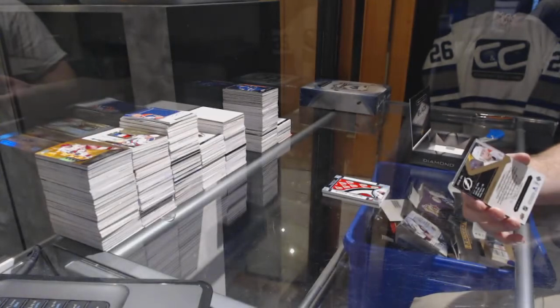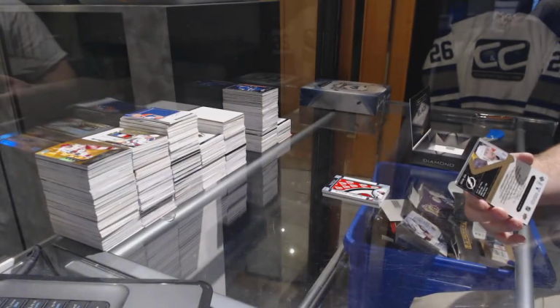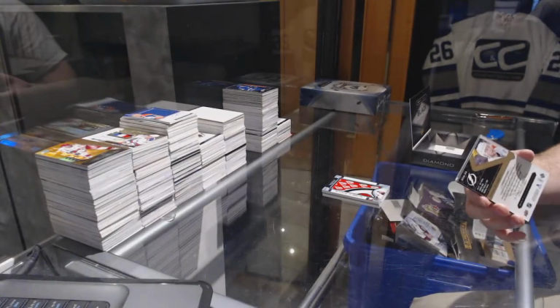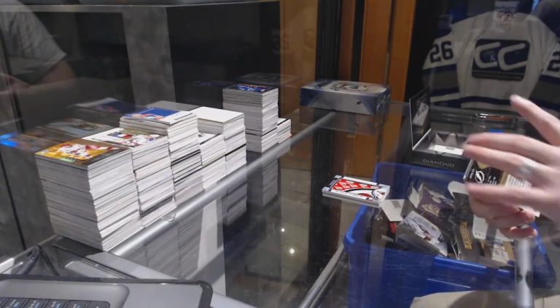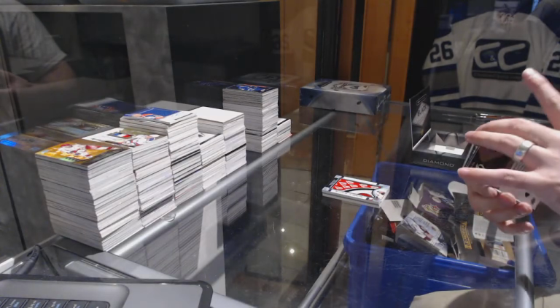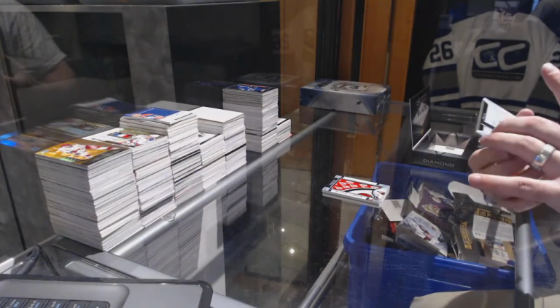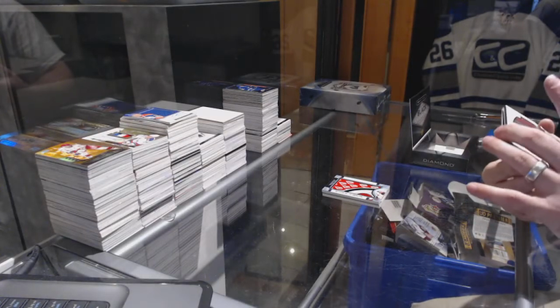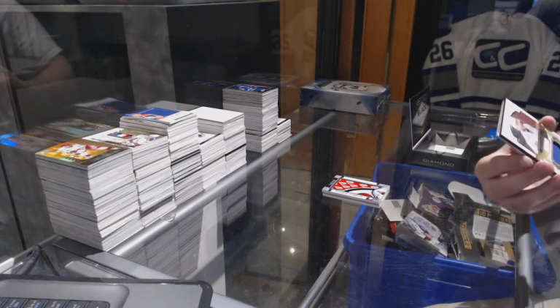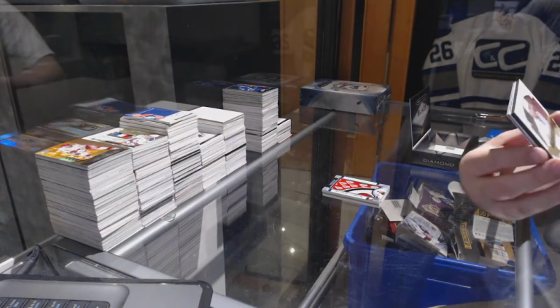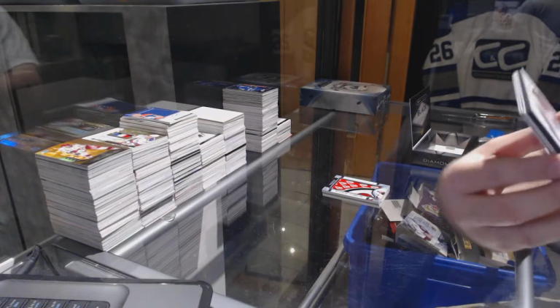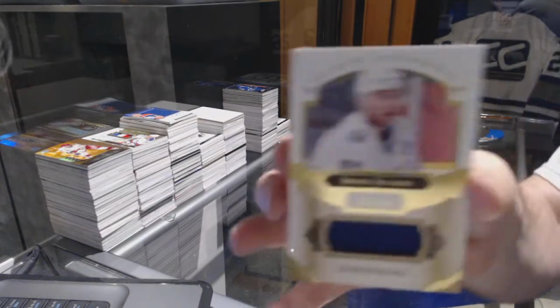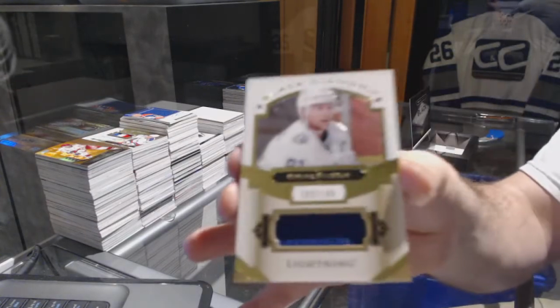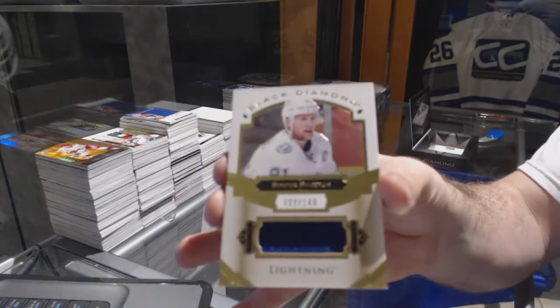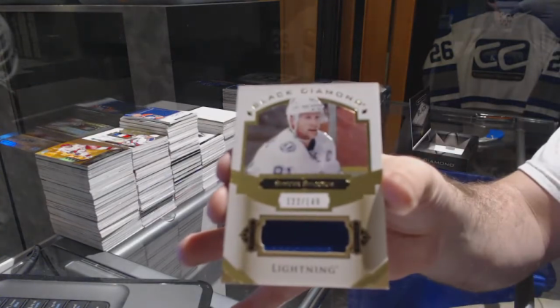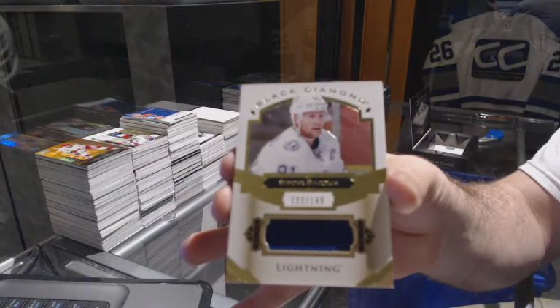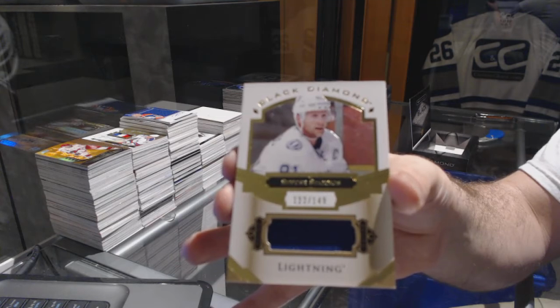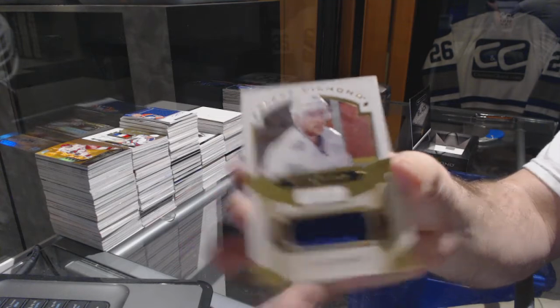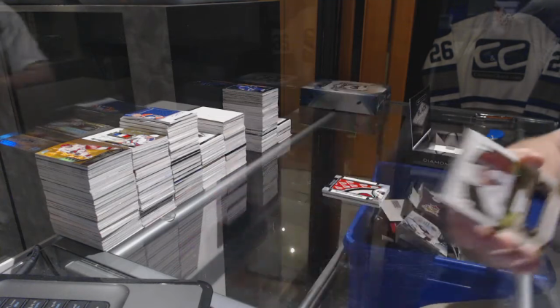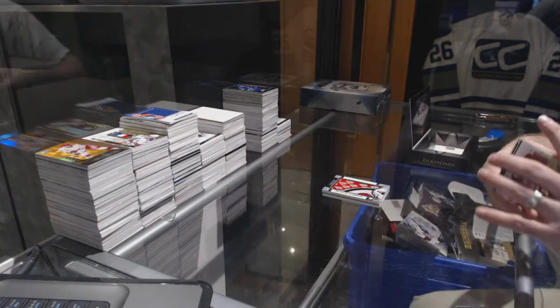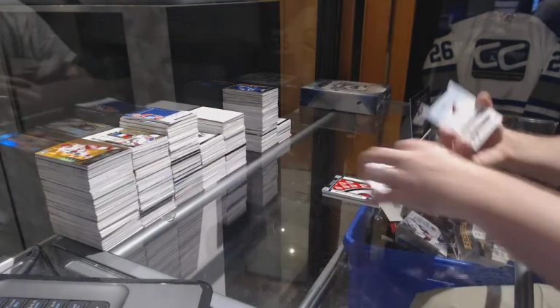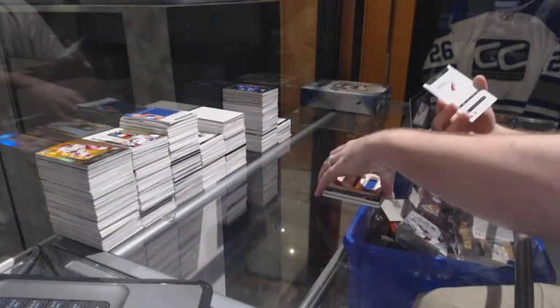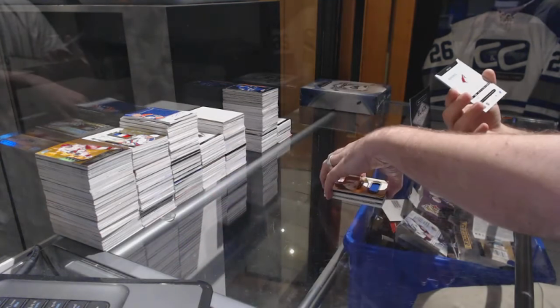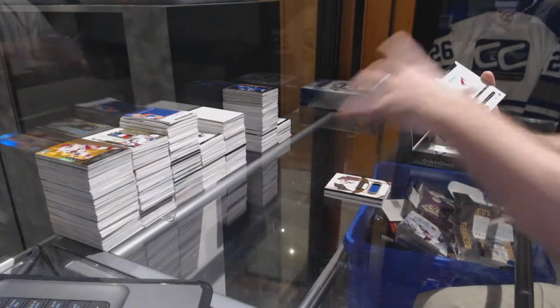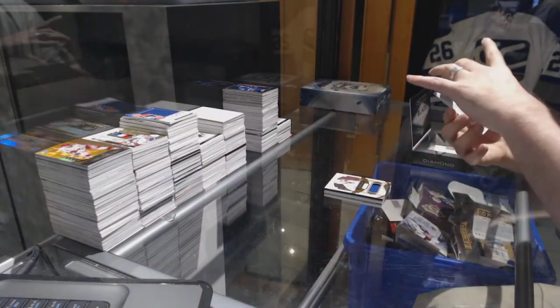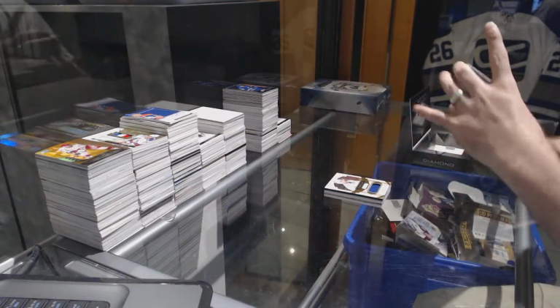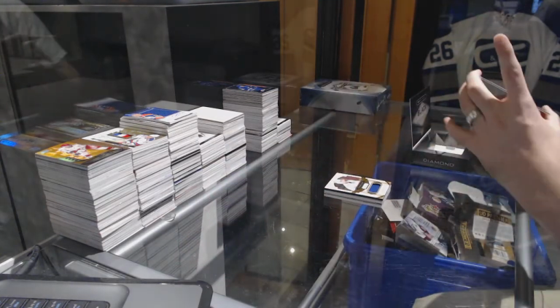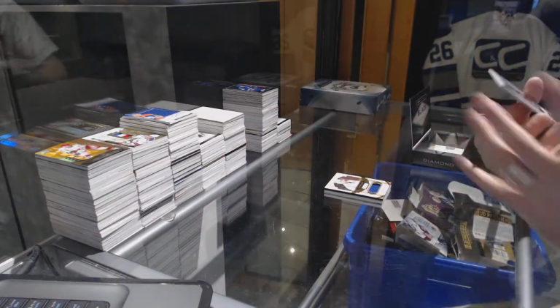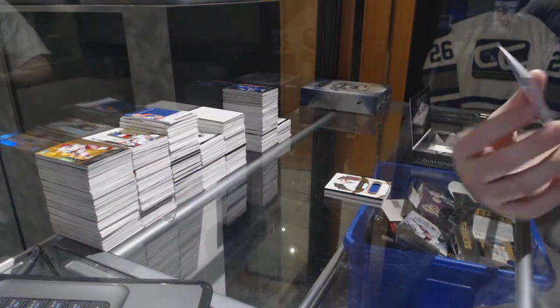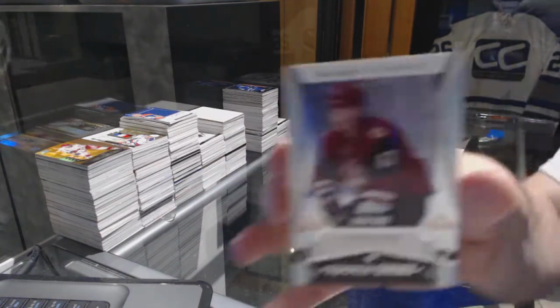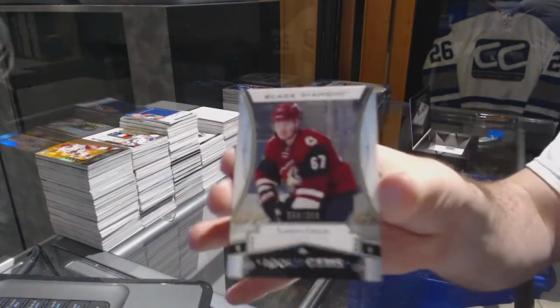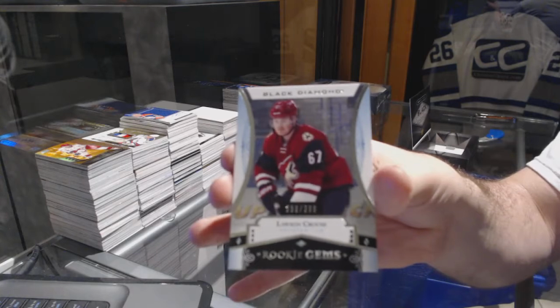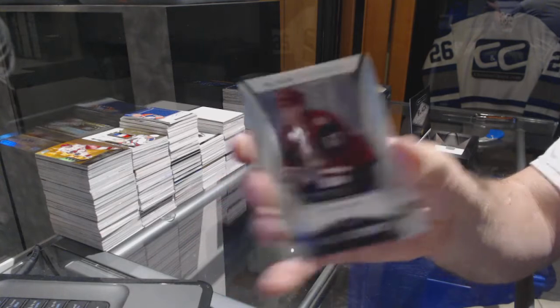For the Tampa Bay Lightning, number 2-49, Stephen Stamkos, 1-49. And we've got a Rookie Gems for the Coyotes, a 3-99, Lawson Crouse.